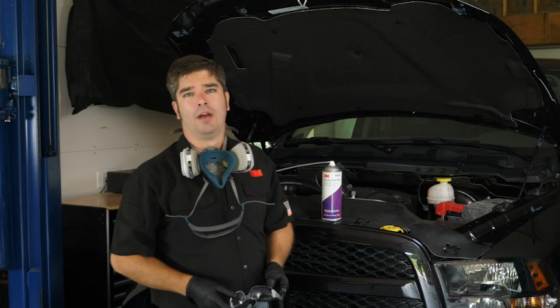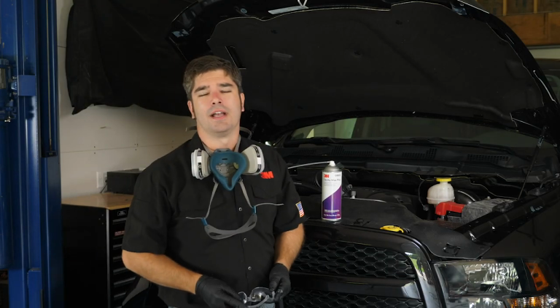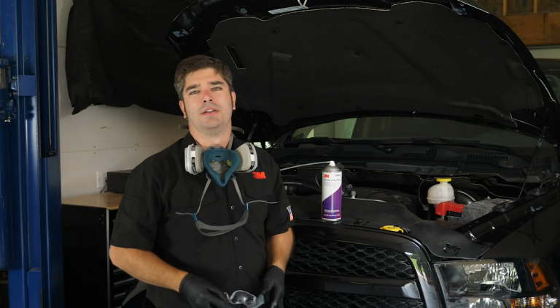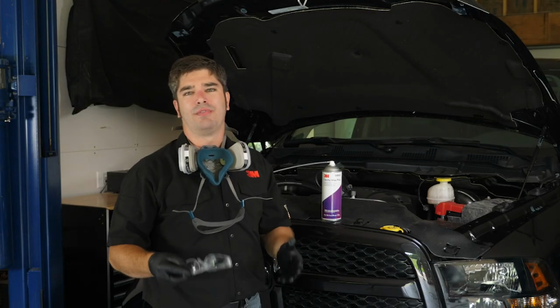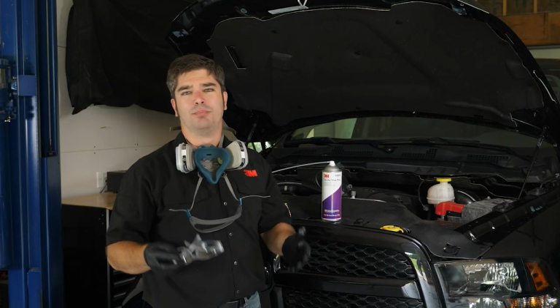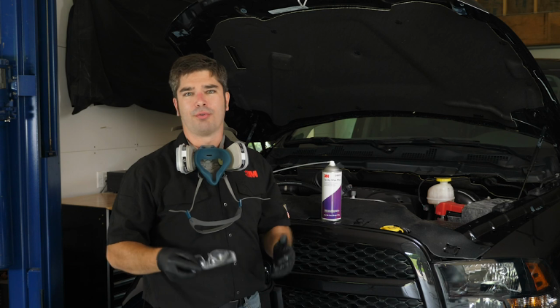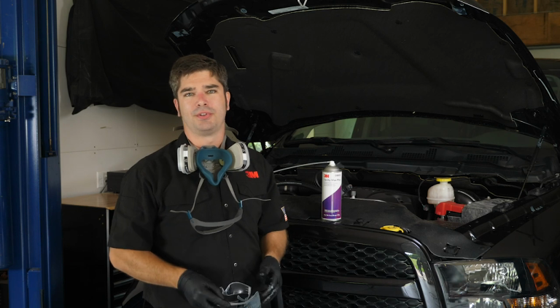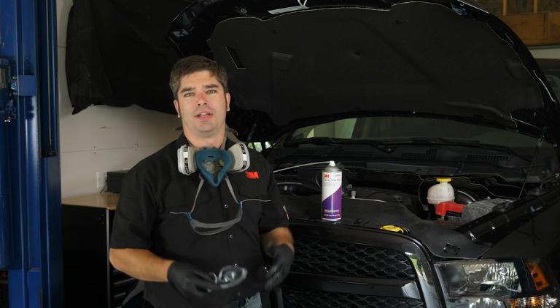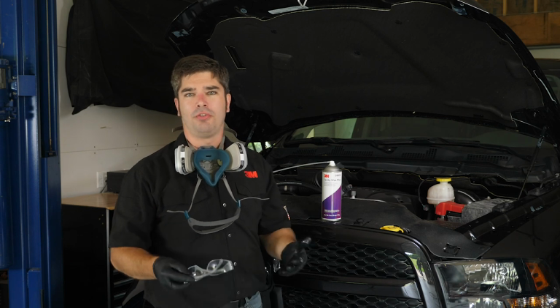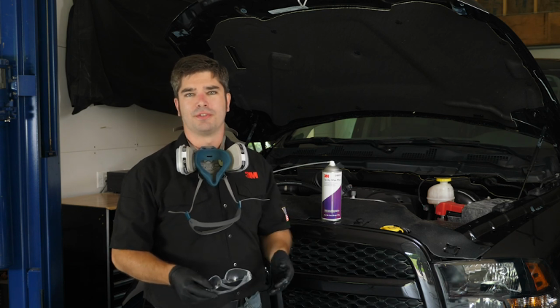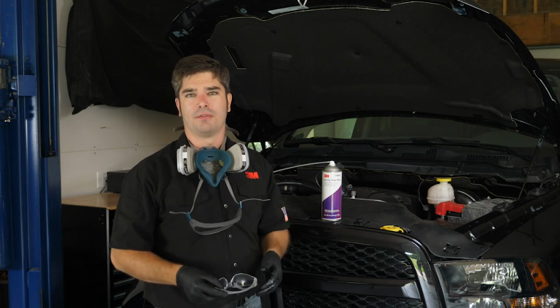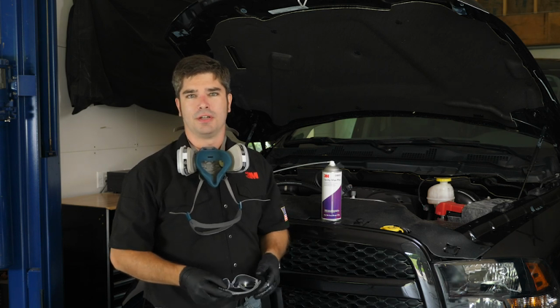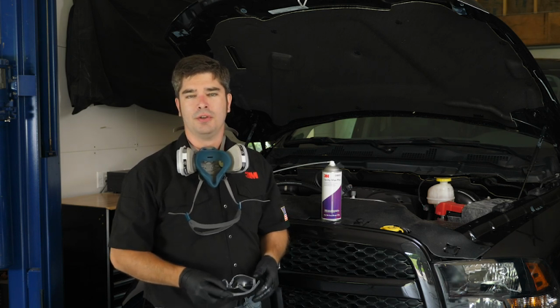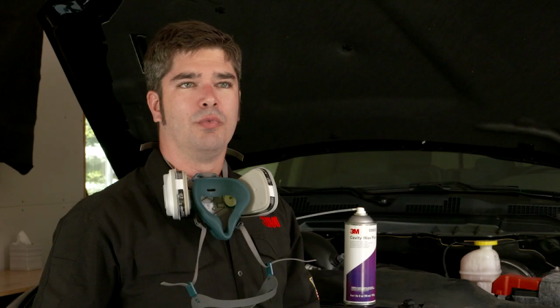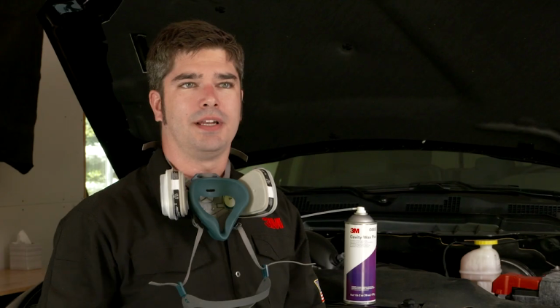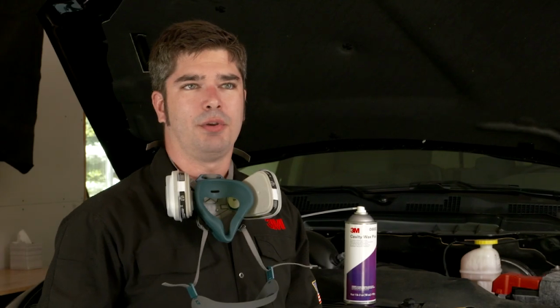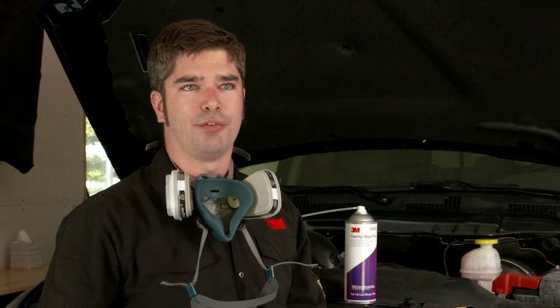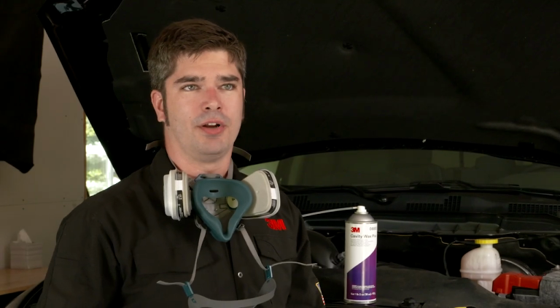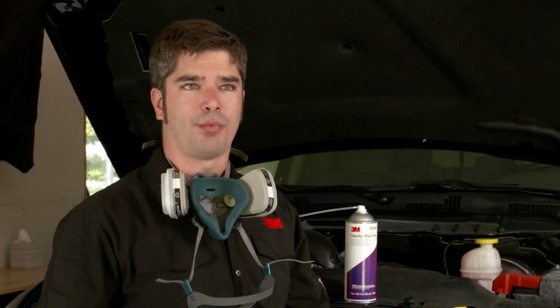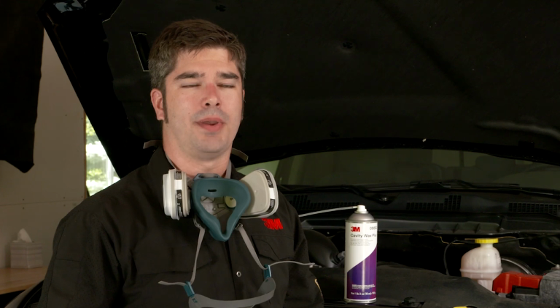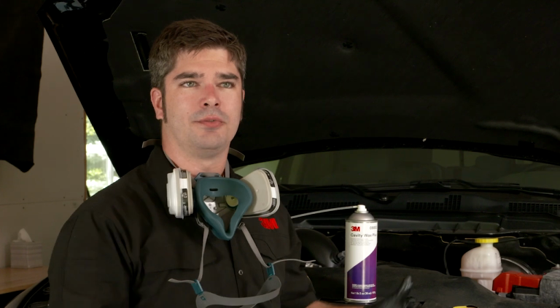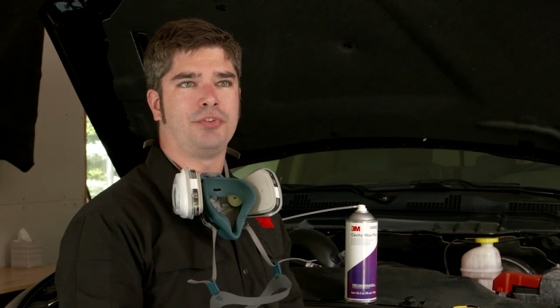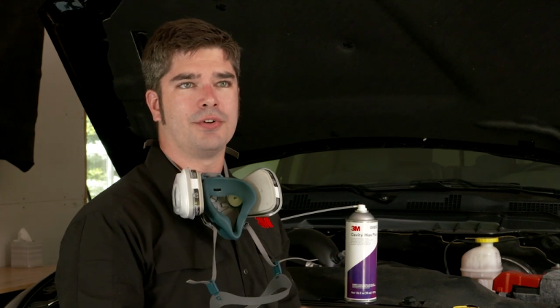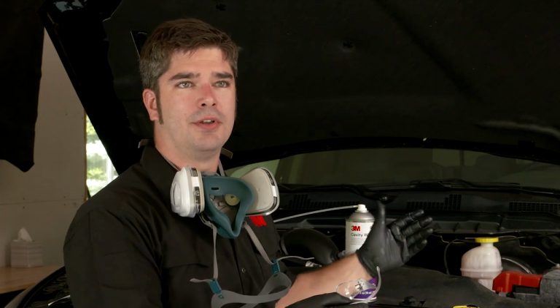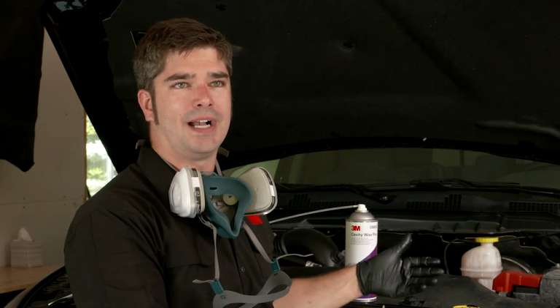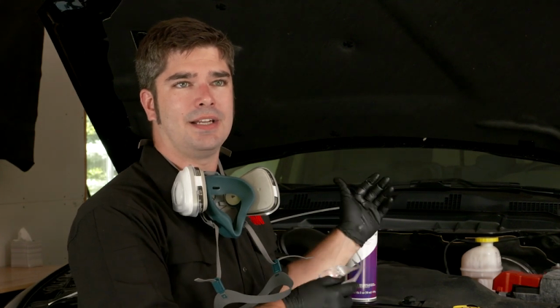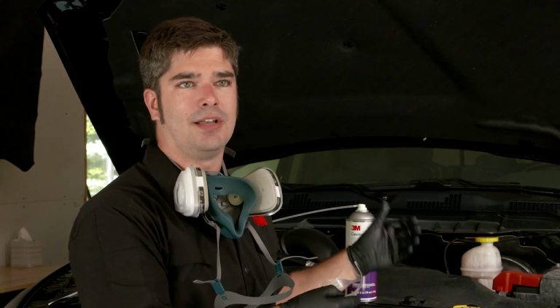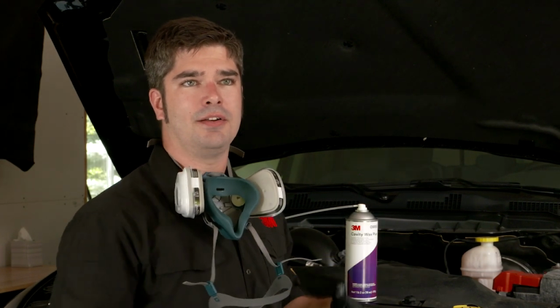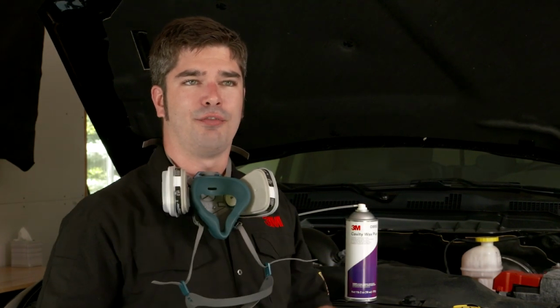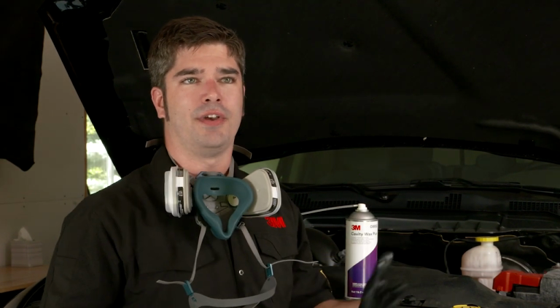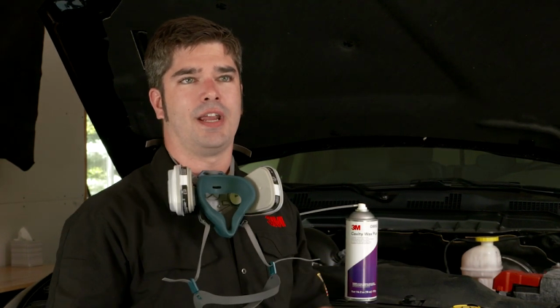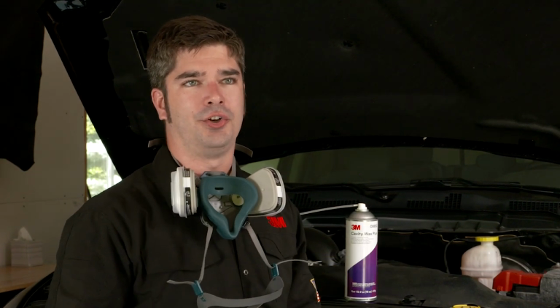All right guys, now we've got complete corrosion protection on all the surfaces of our vehicle. We've applied cavity wax to the frame rails, the rocker panels, both the doors, the box side, the tailgate, the front fenders, and the hood.